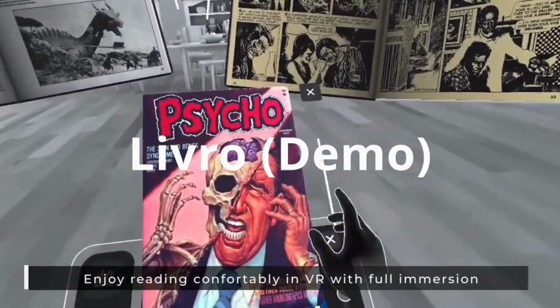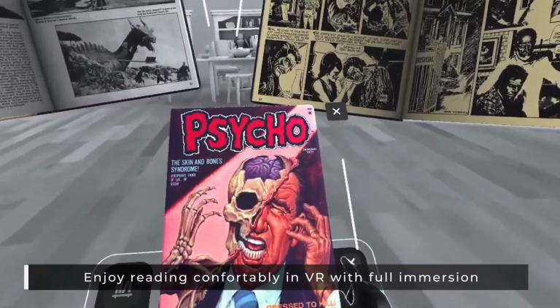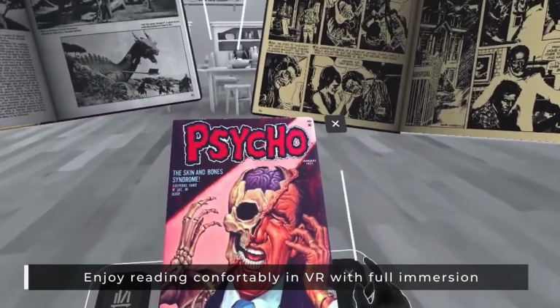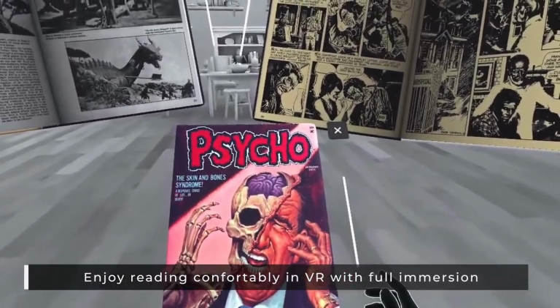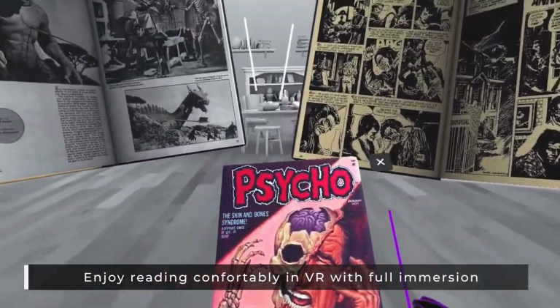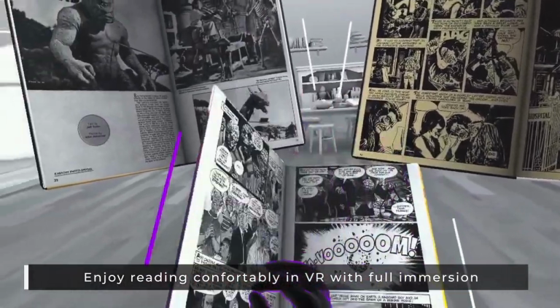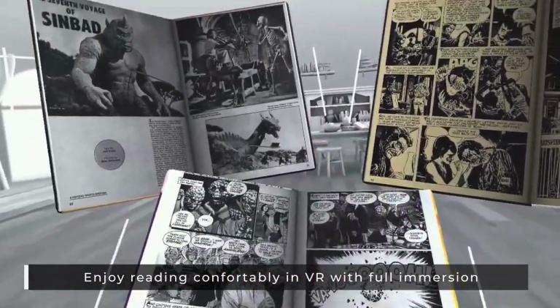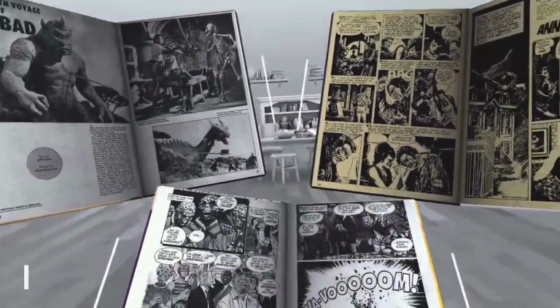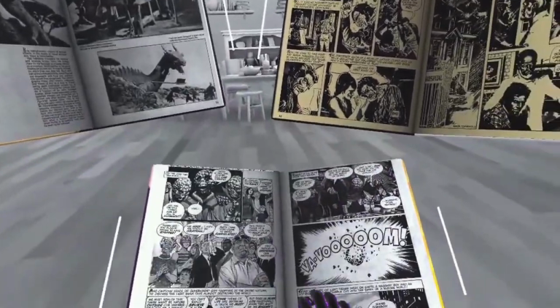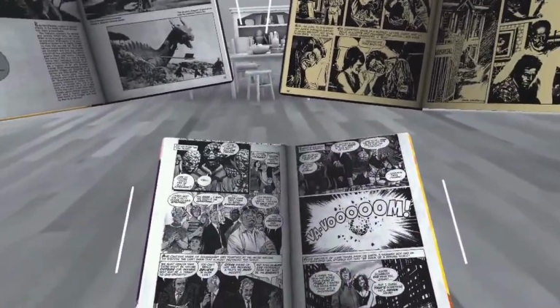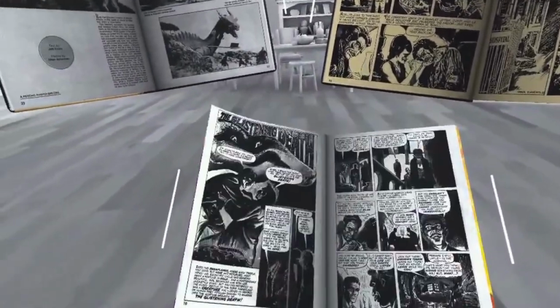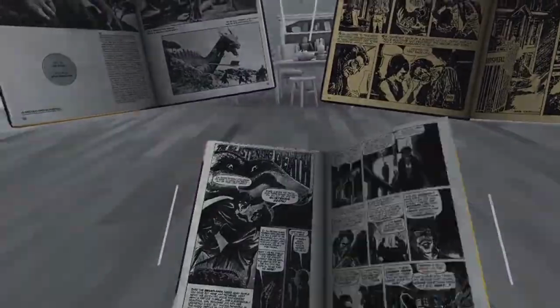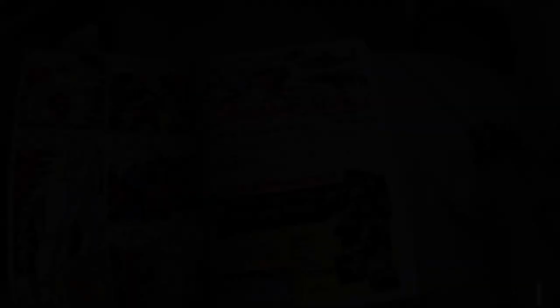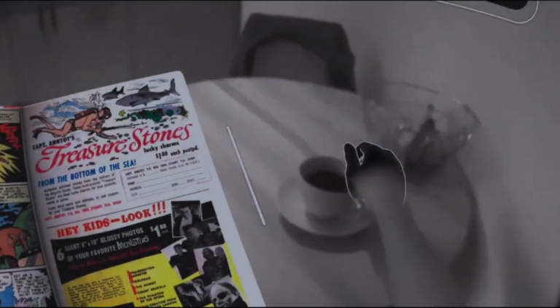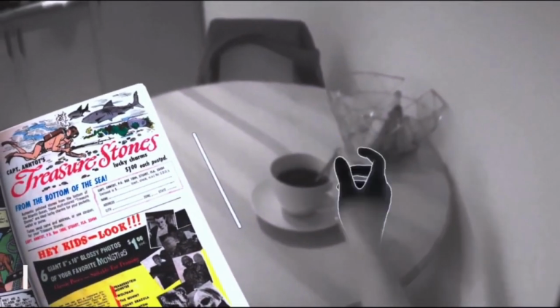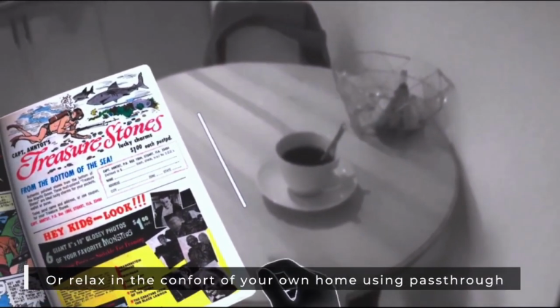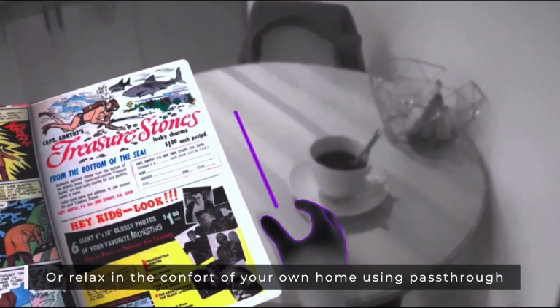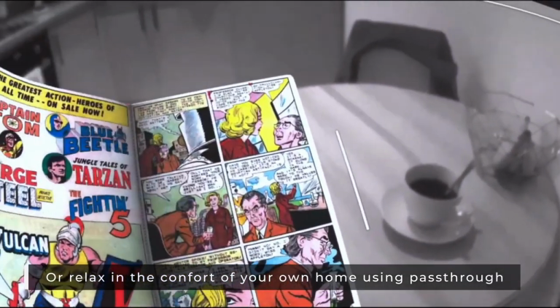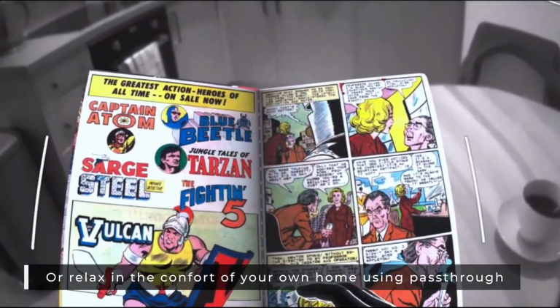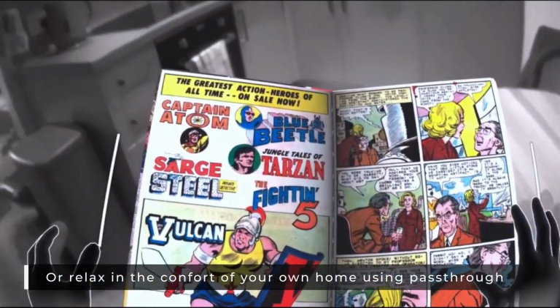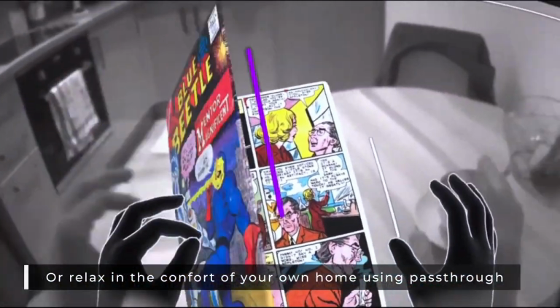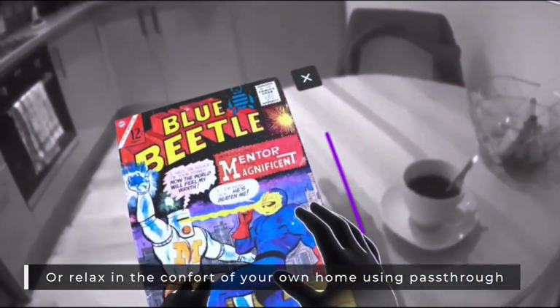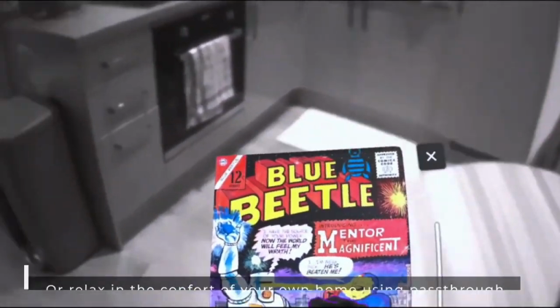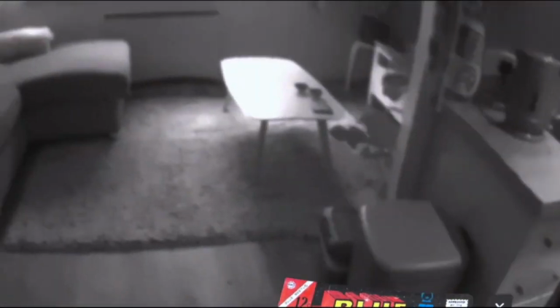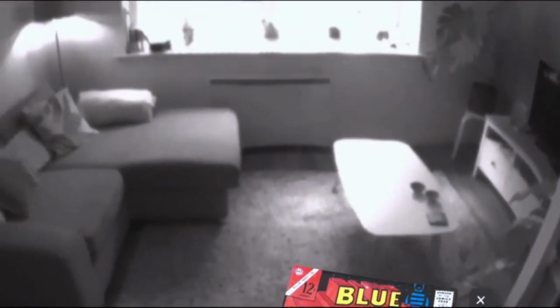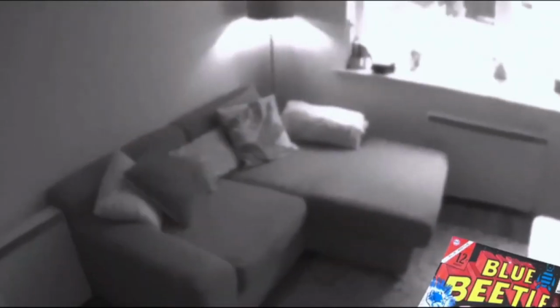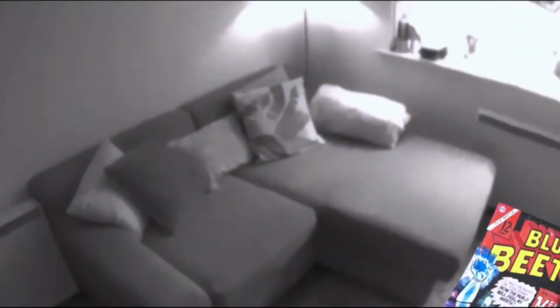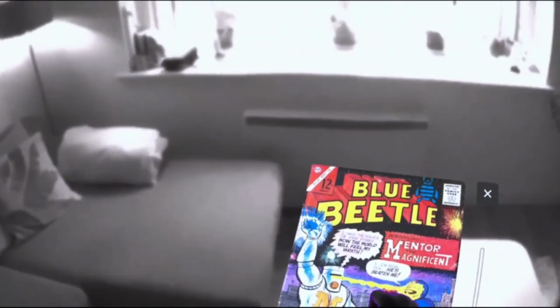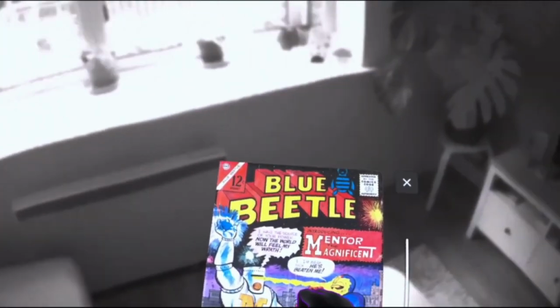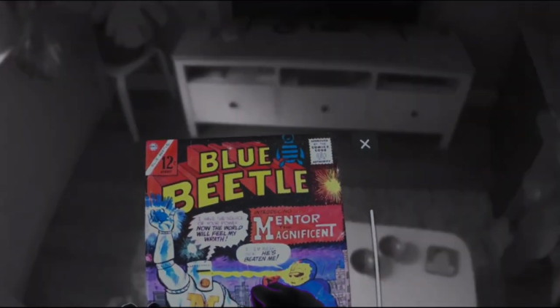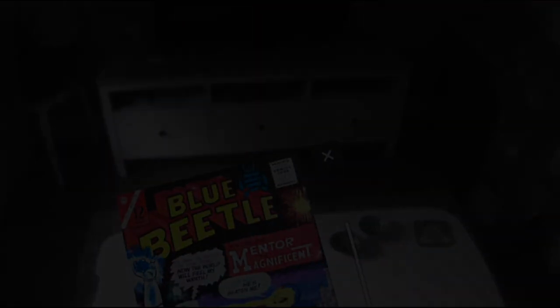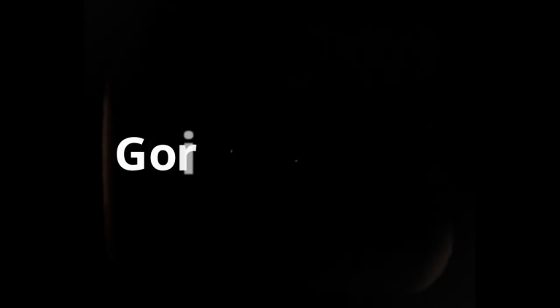Next up is the Libro demo. The reason it's on the list is because it's quite an interesting concept — it basically allows you to bring comic books into the virtual world and read them as if in a box. It's simple but very cool, and definitely worth checking out.